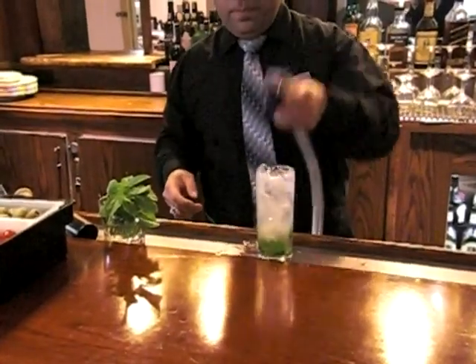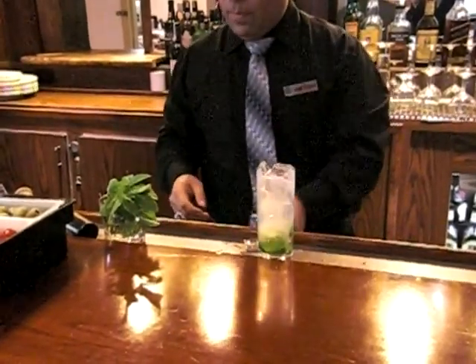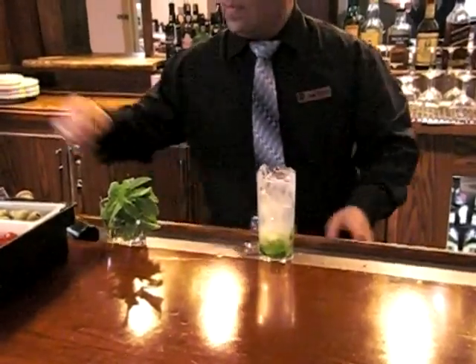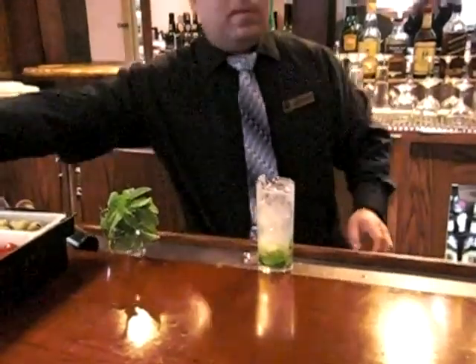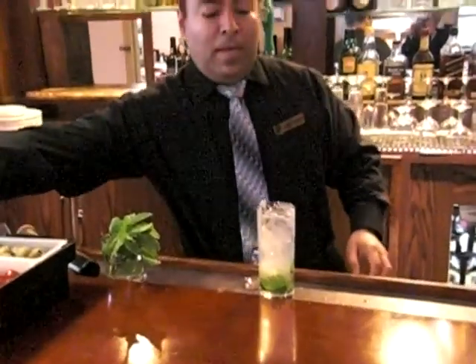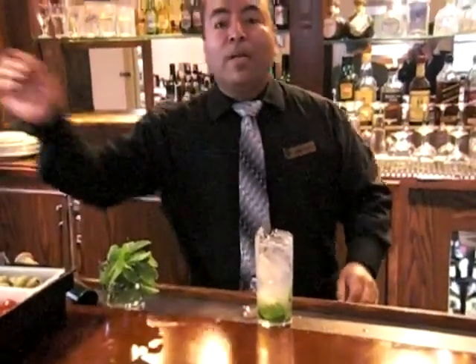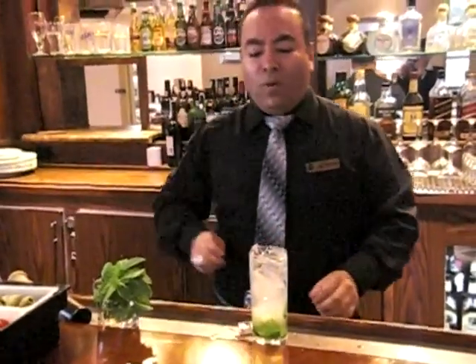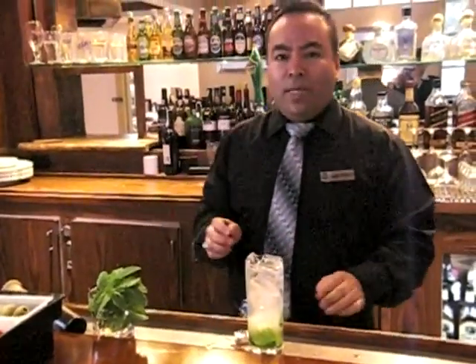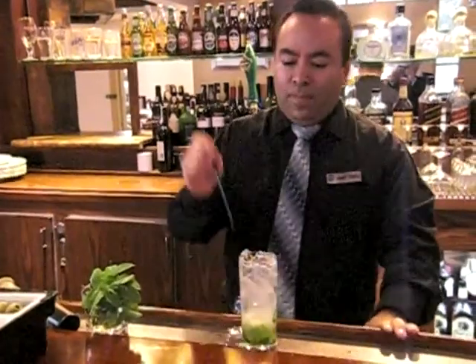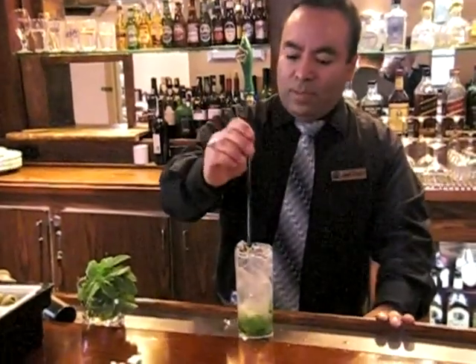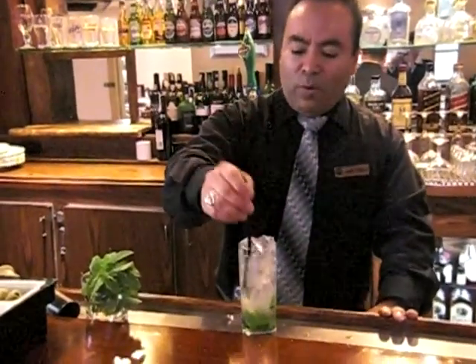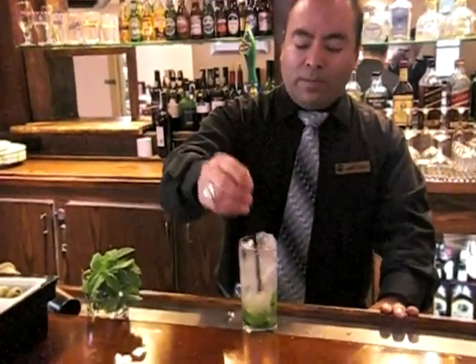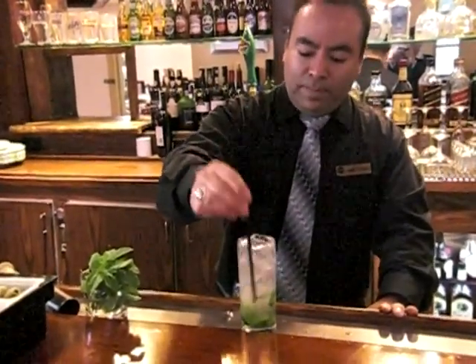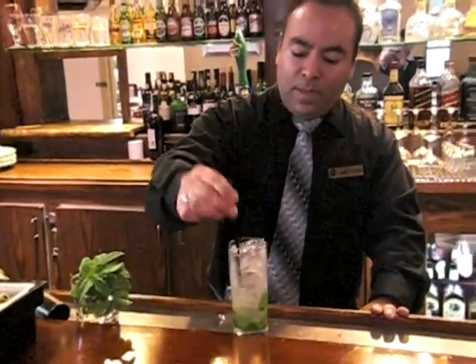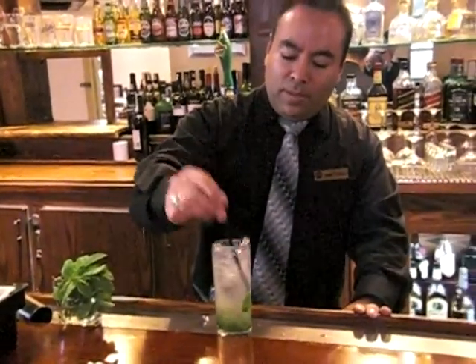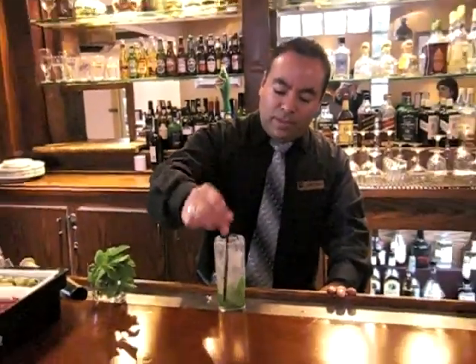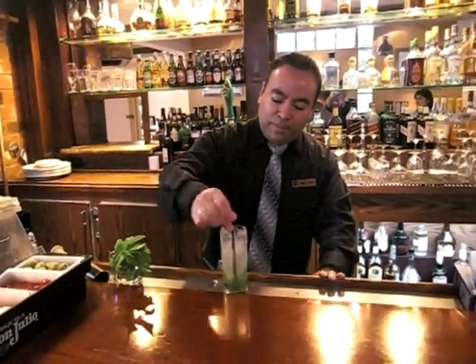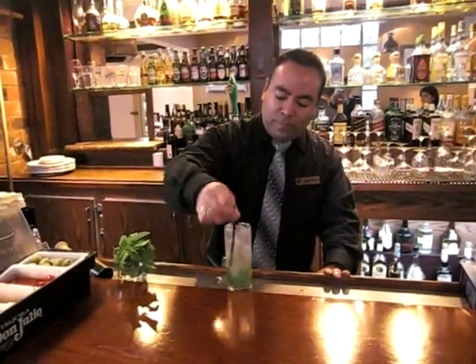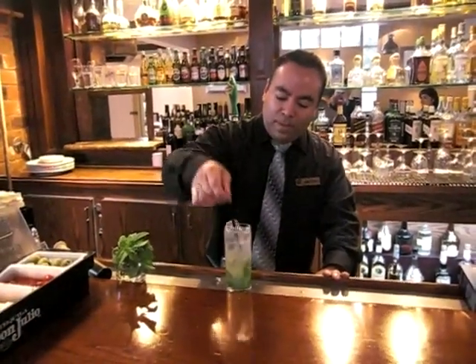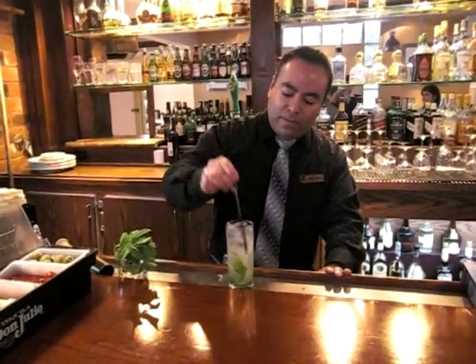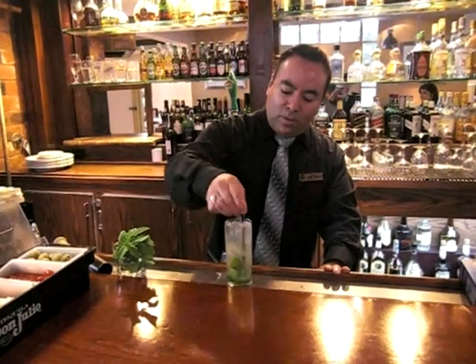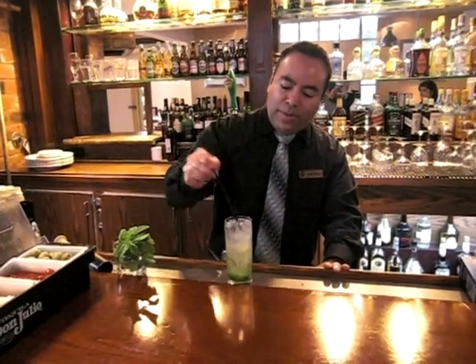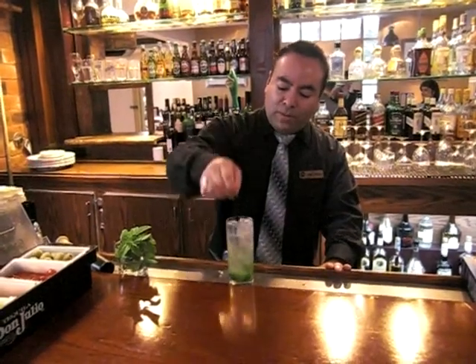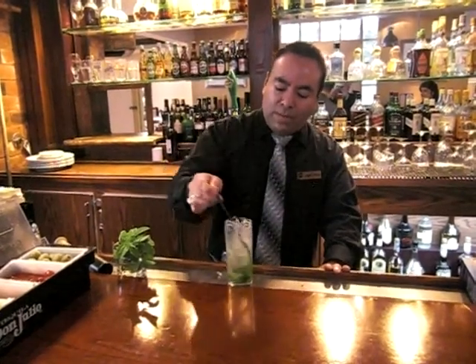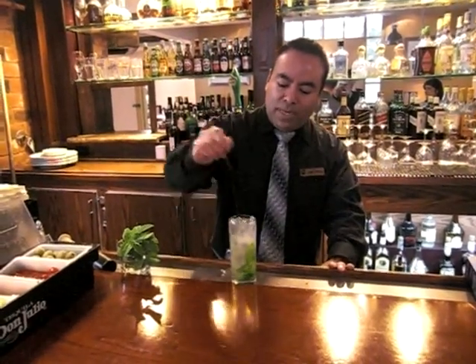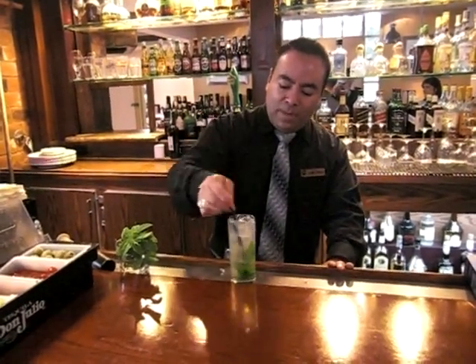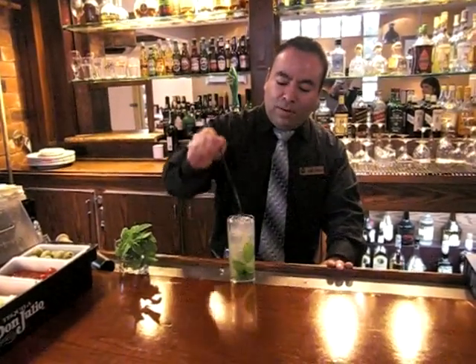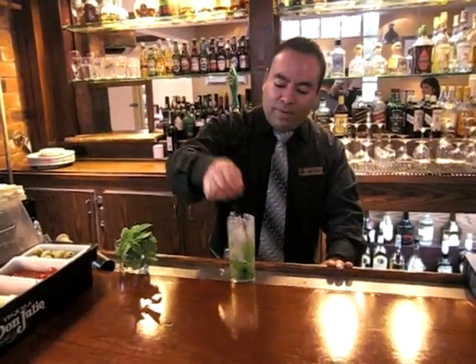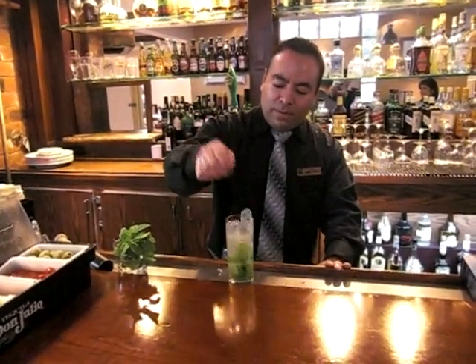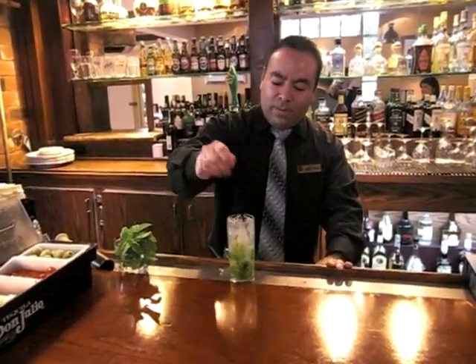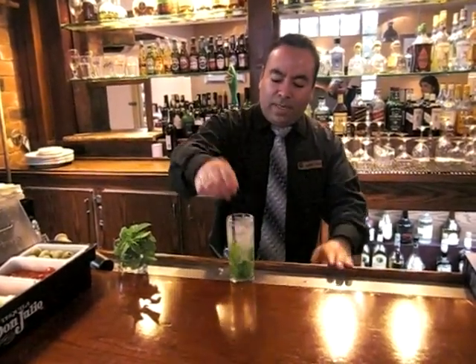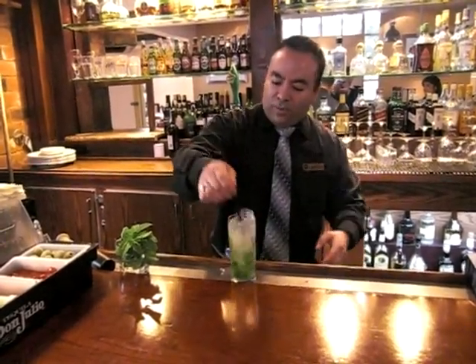And finish with some soda water. How much Bacardi do you add, Jaime? It's one shot — it's around one ounce. You just stir it so all the mint goes up on the top and all the flavors are in the drink.